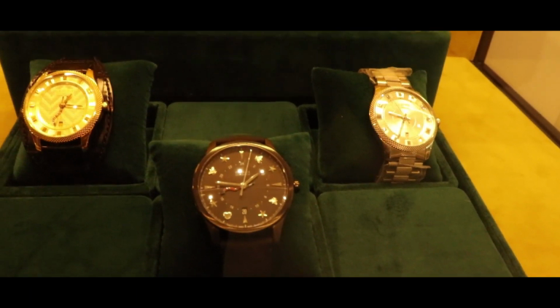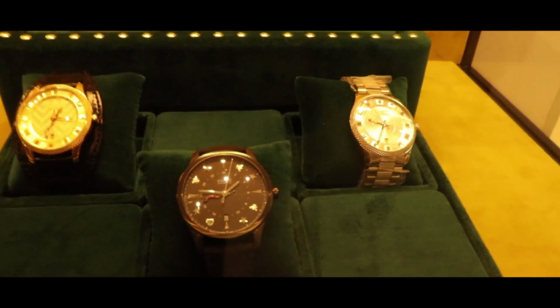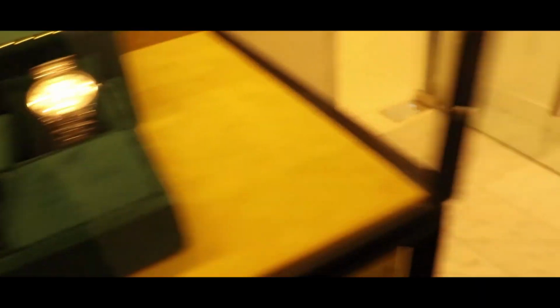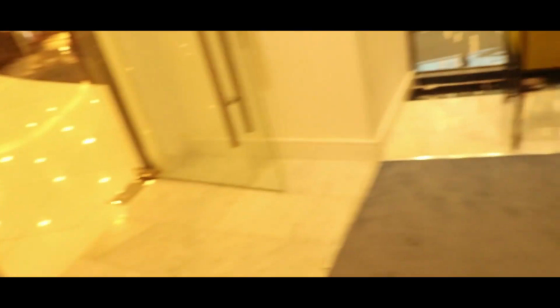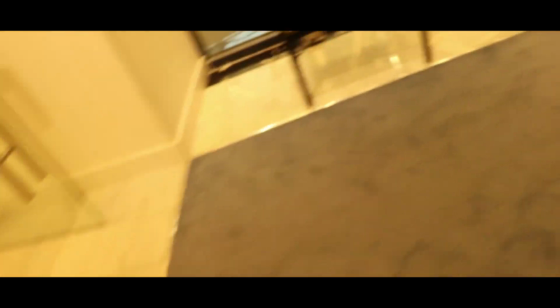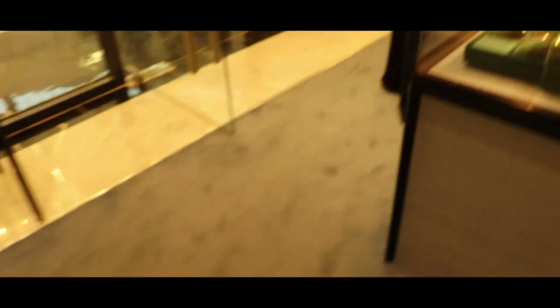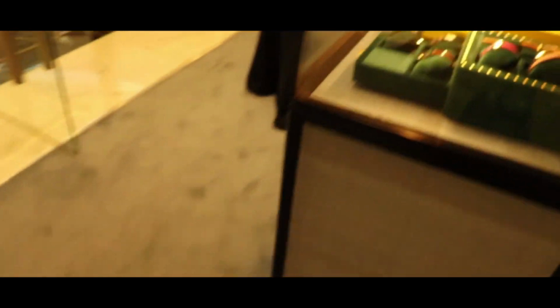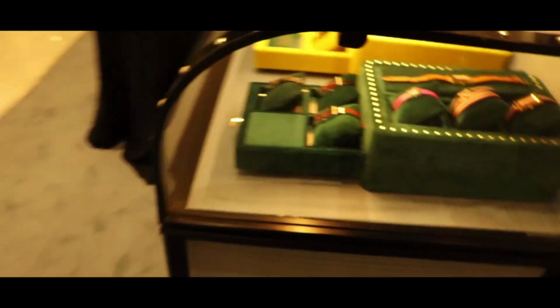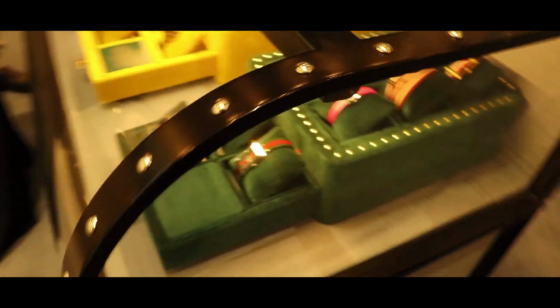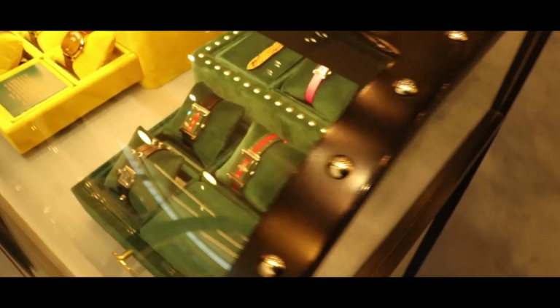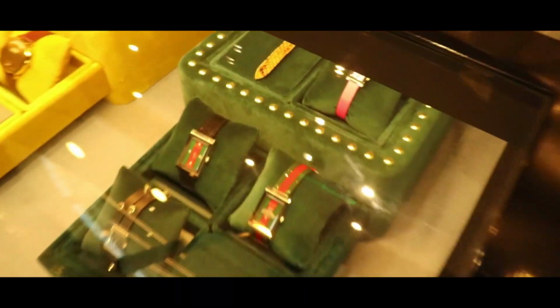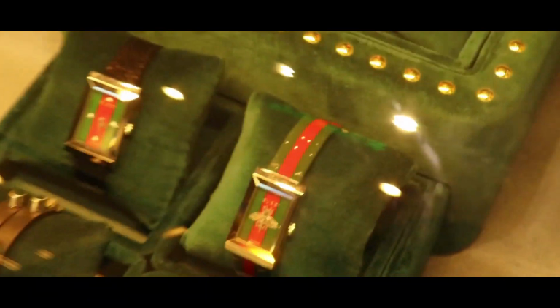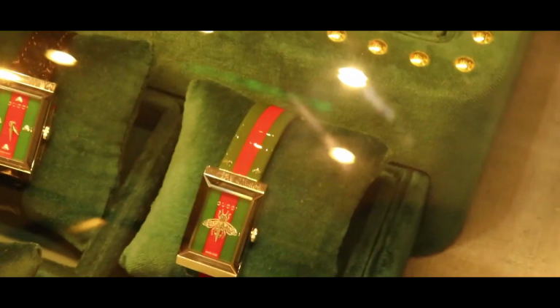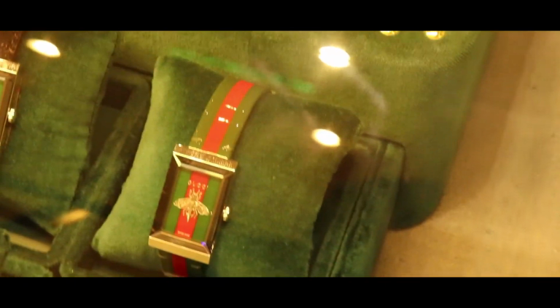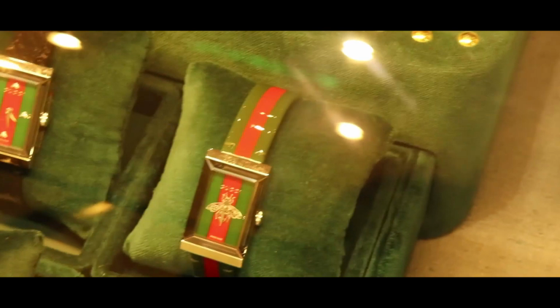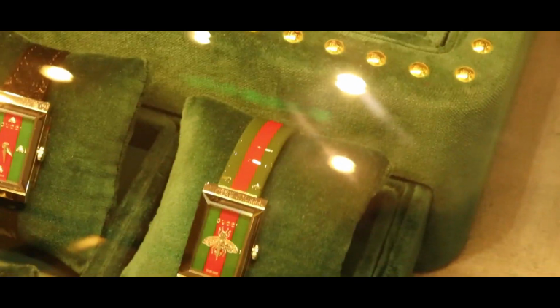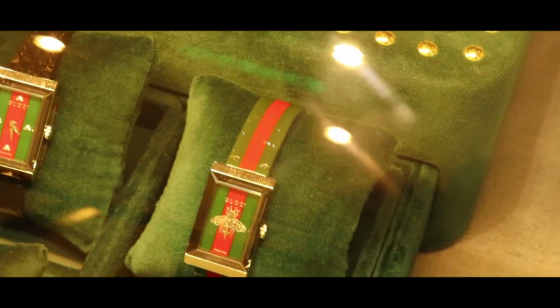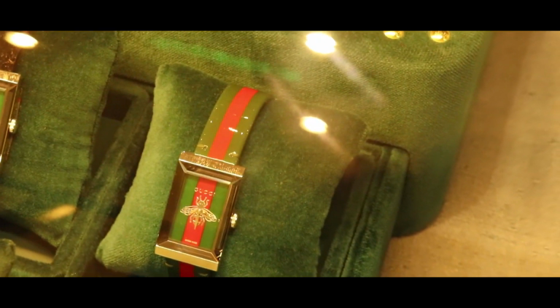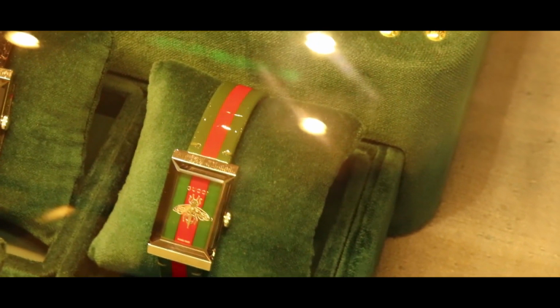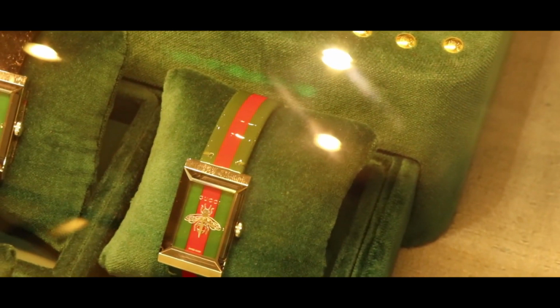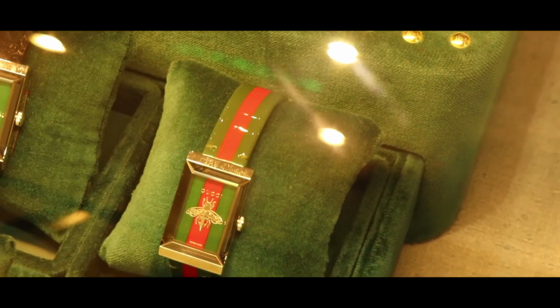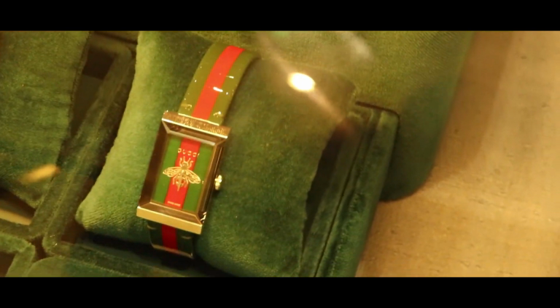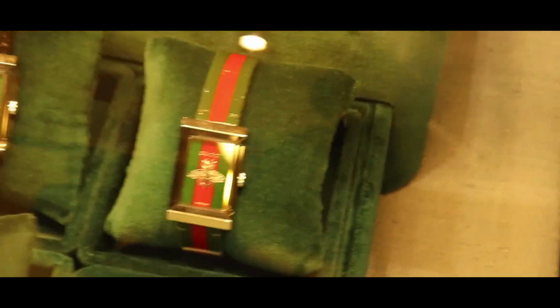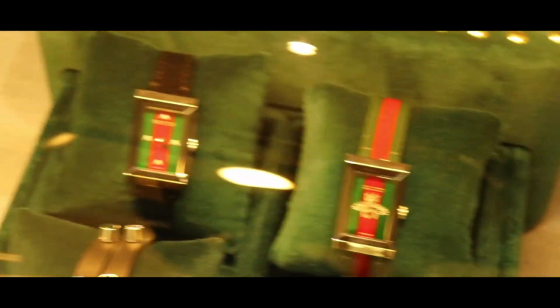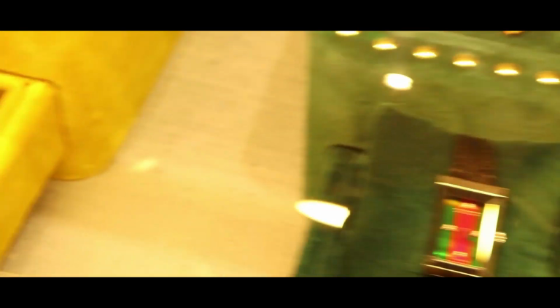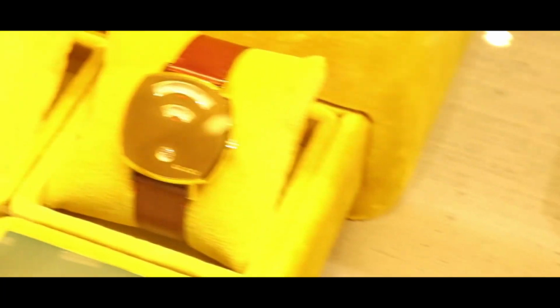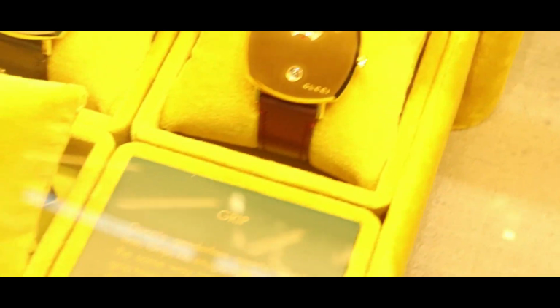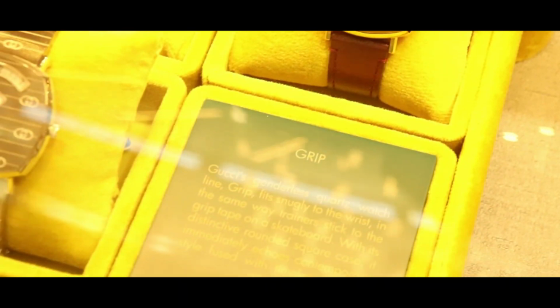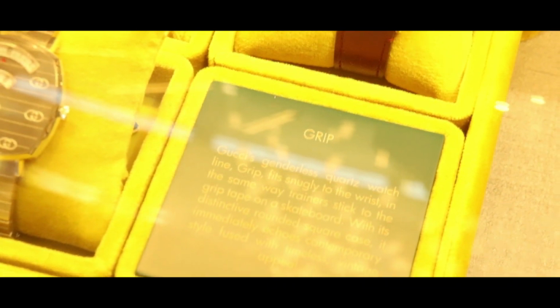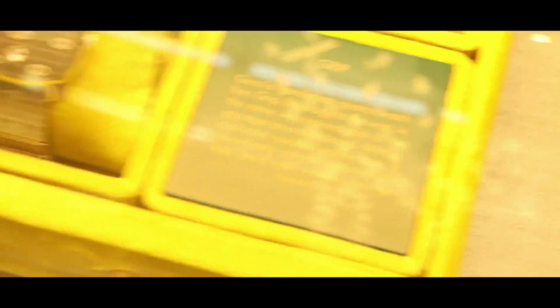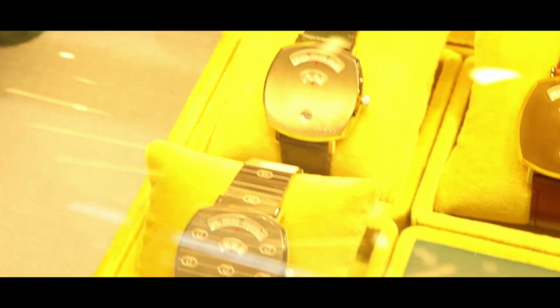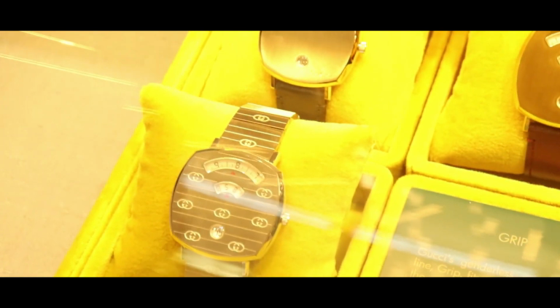Look at this — some watches here, and some here. The base one here, the red and green color. And this is the classic watch.